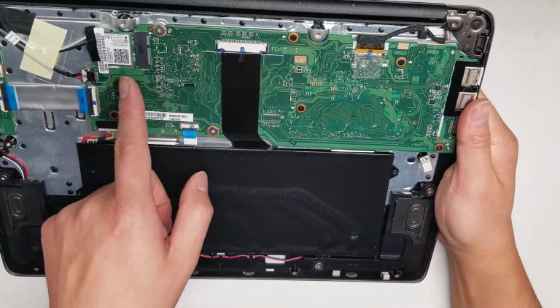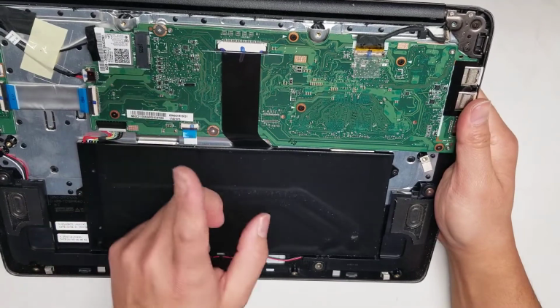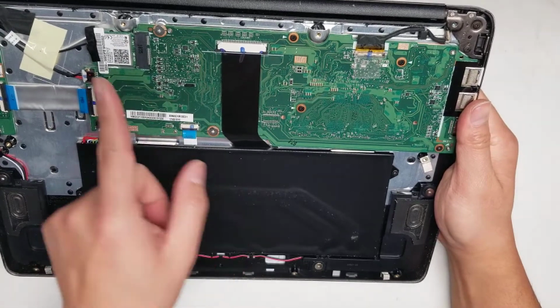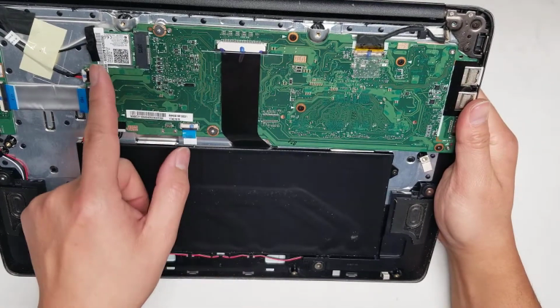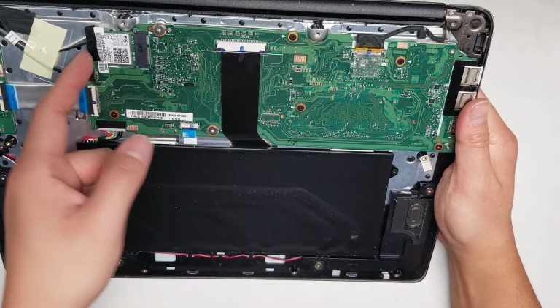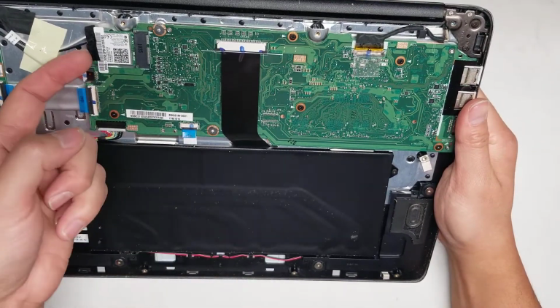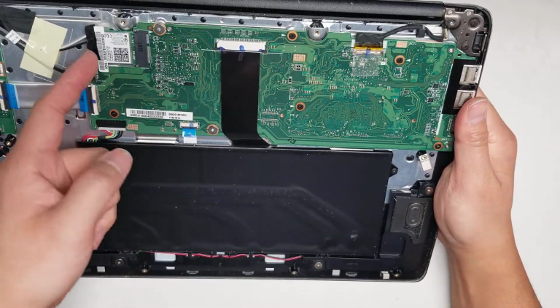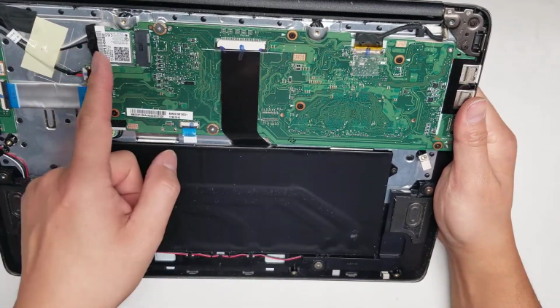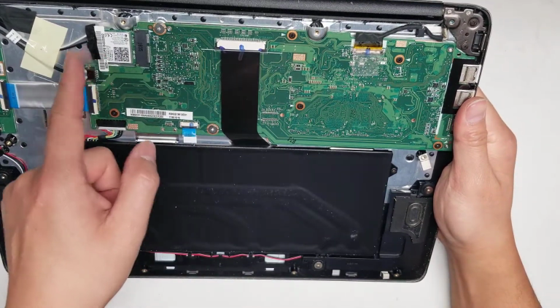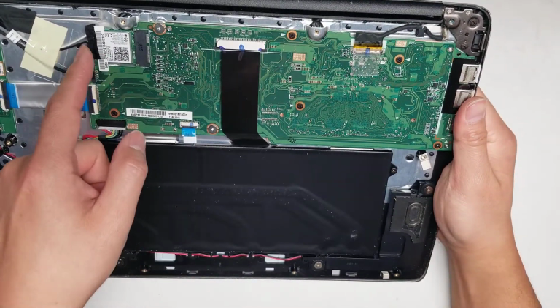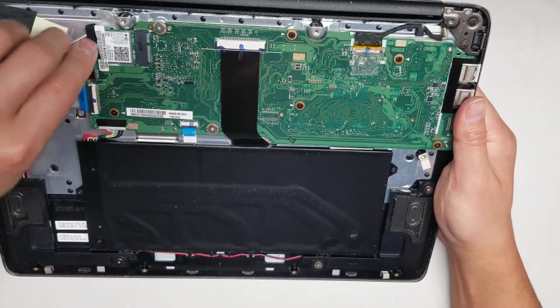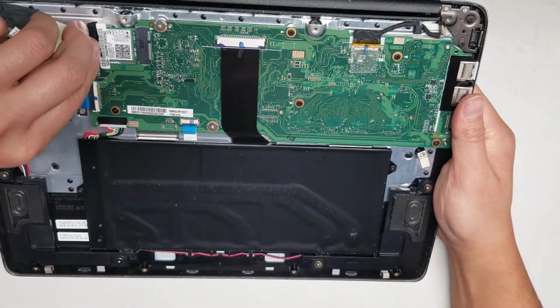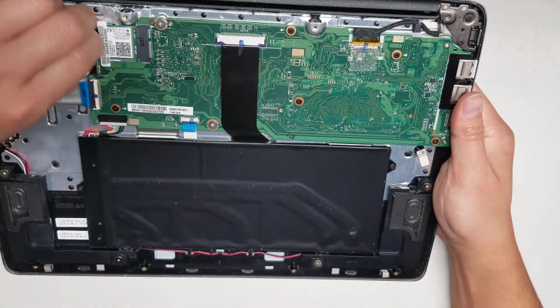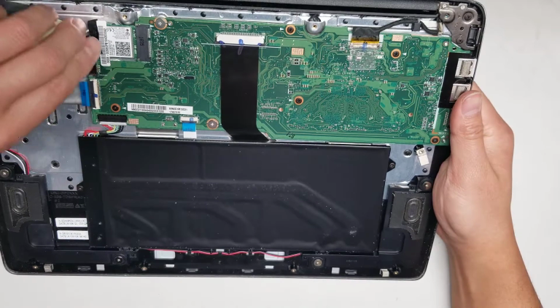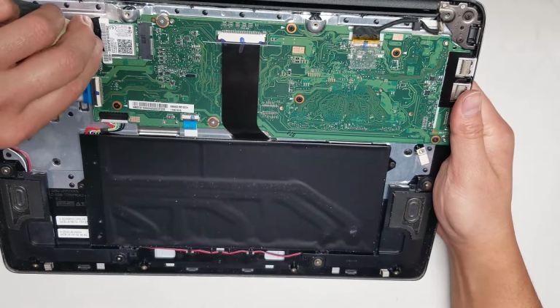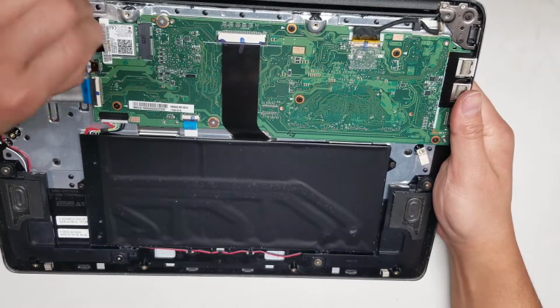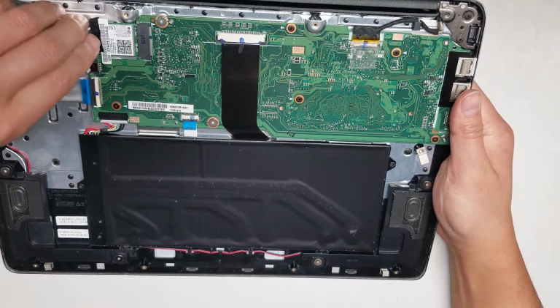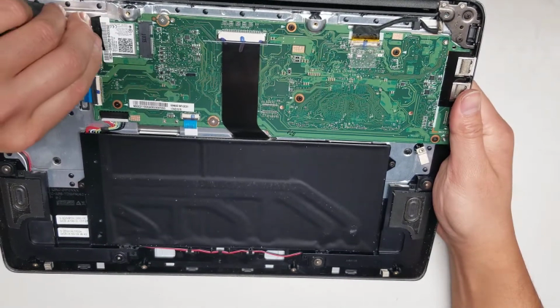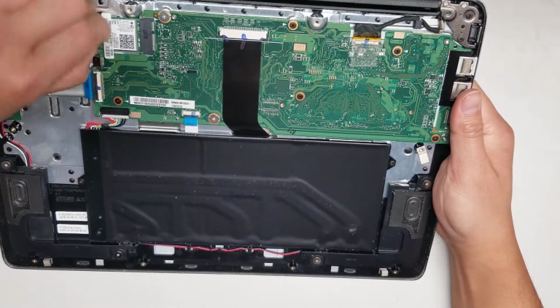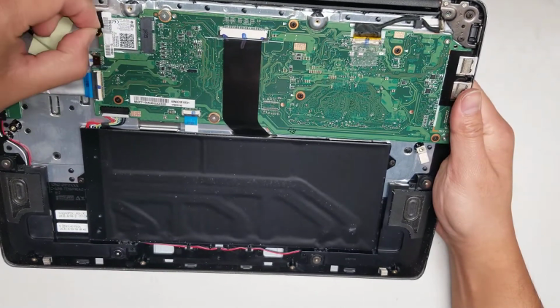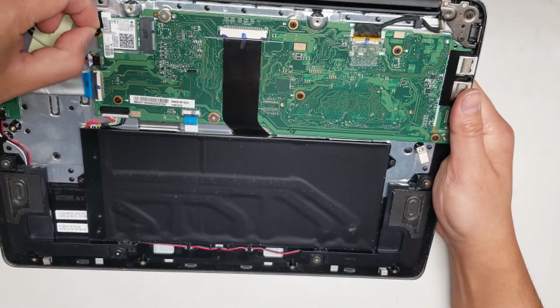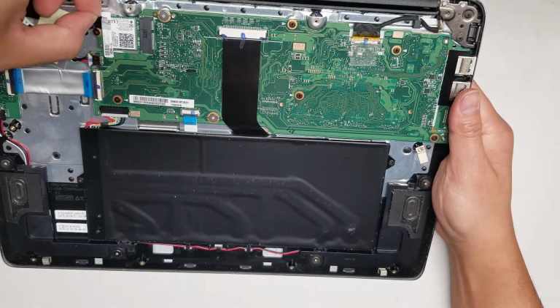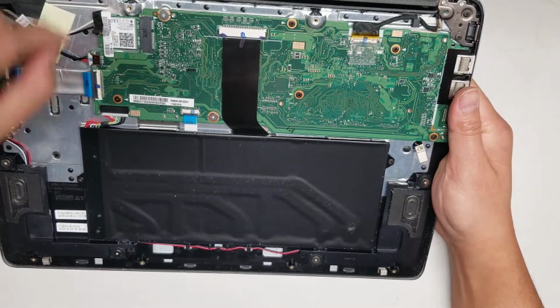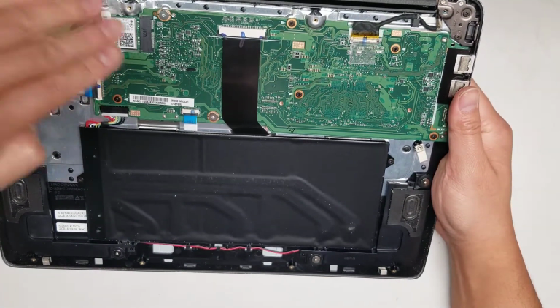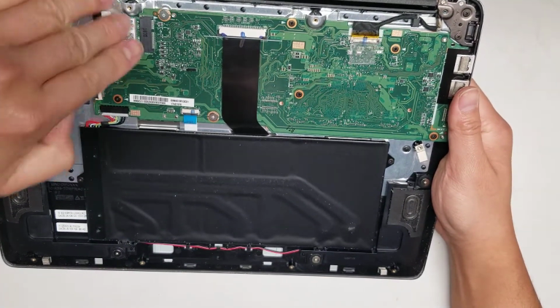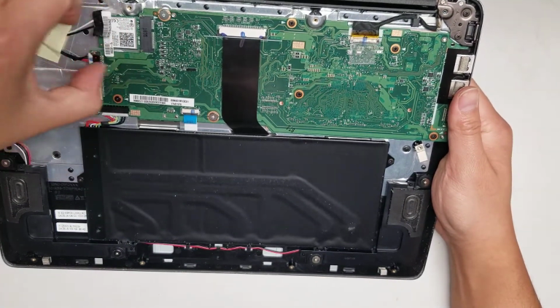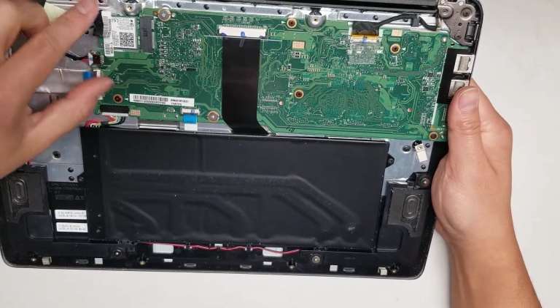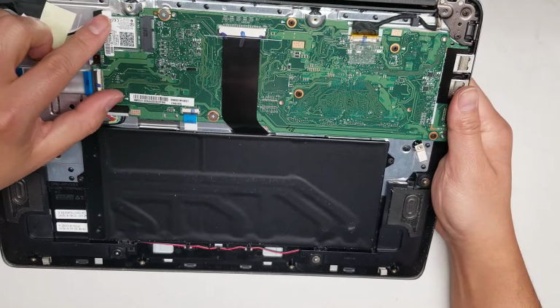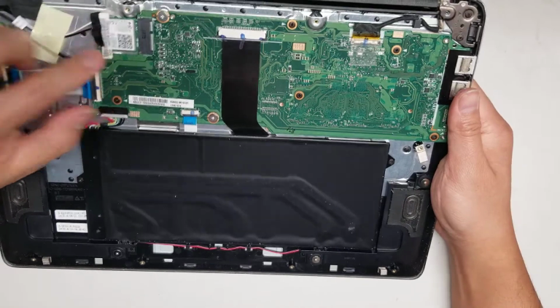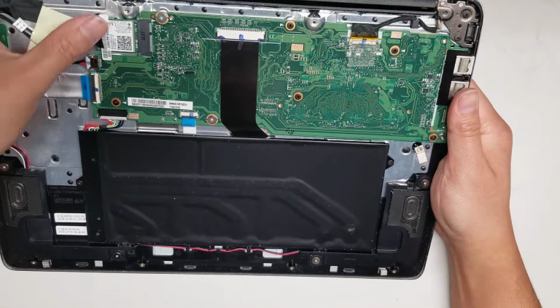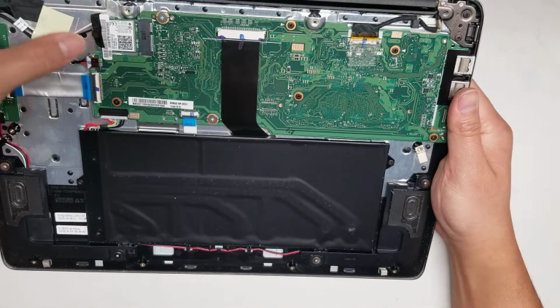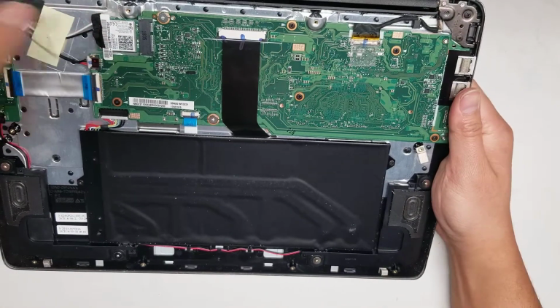Then there's the wireless card. If you take it out, there's a screw holding it. When you remove that screw, the wireless card will pop up at an angle and then you can wiggle it out. I'm going to leave that there for now.